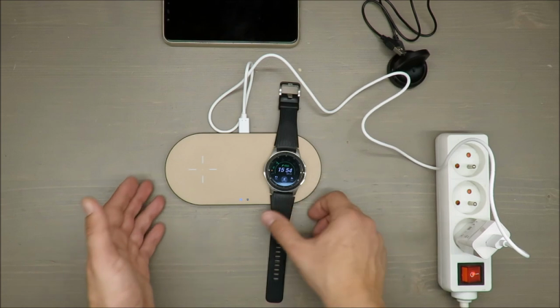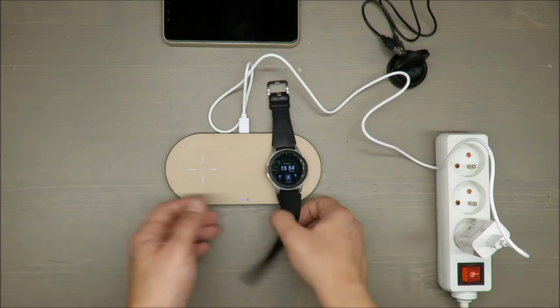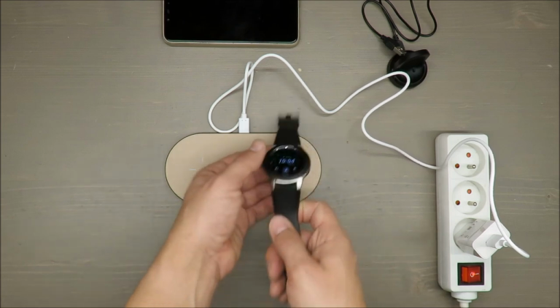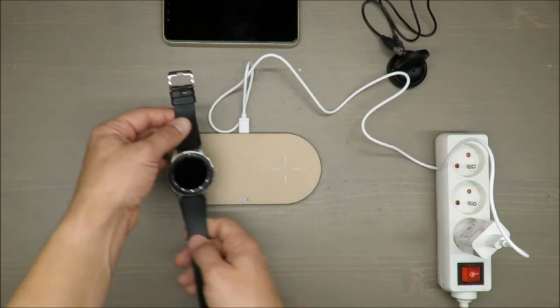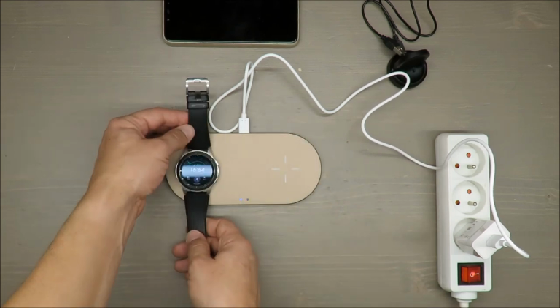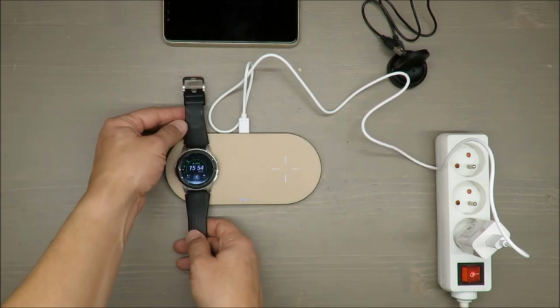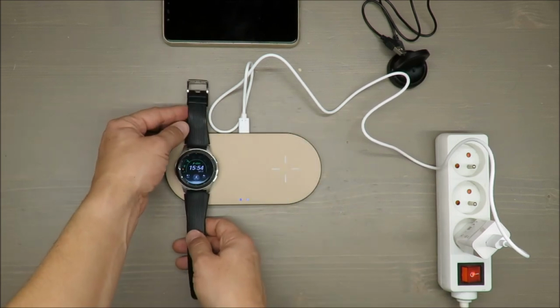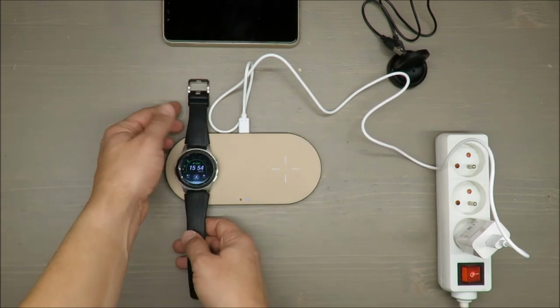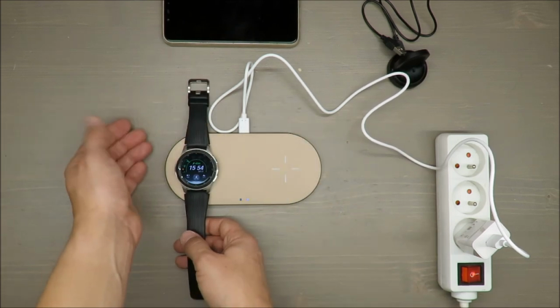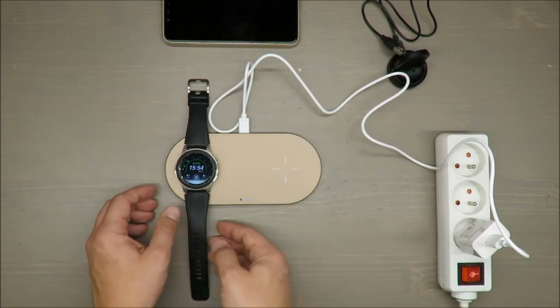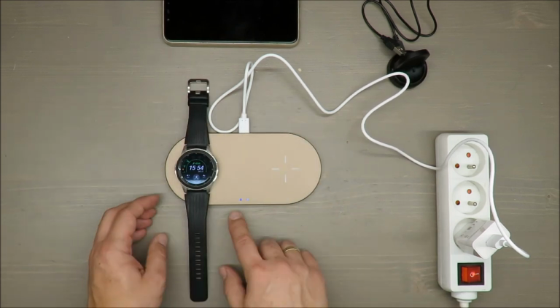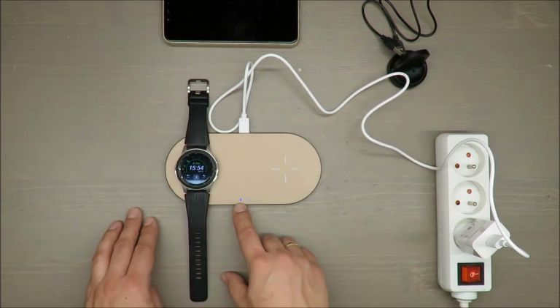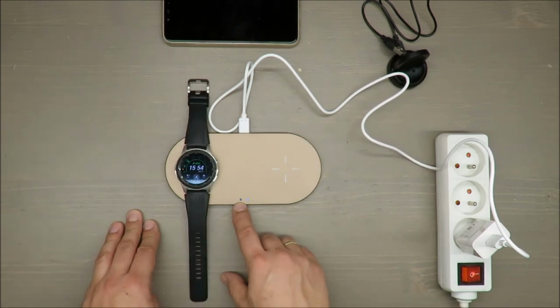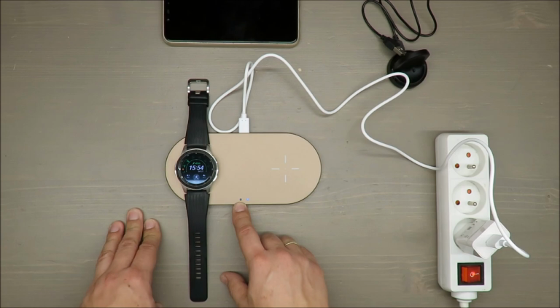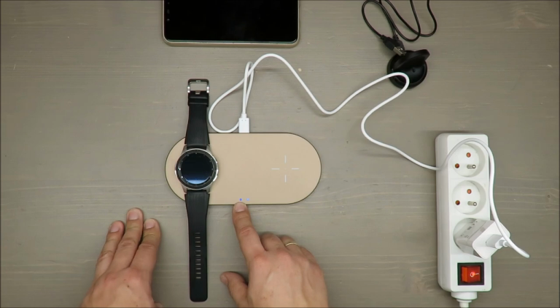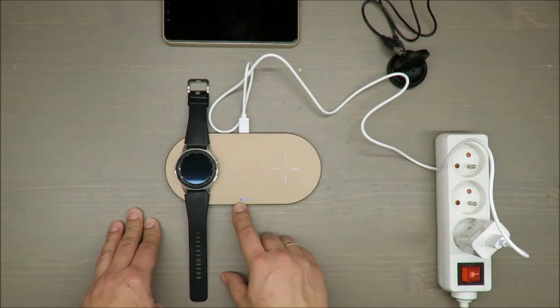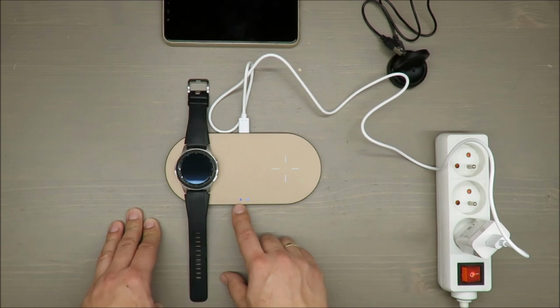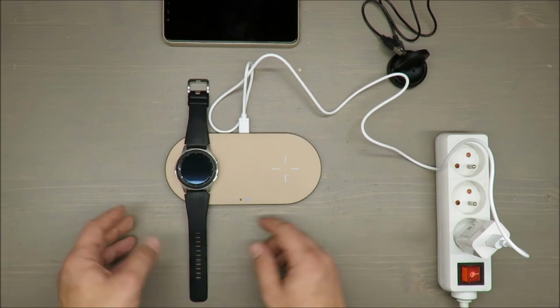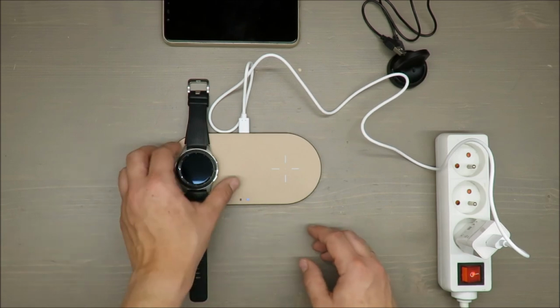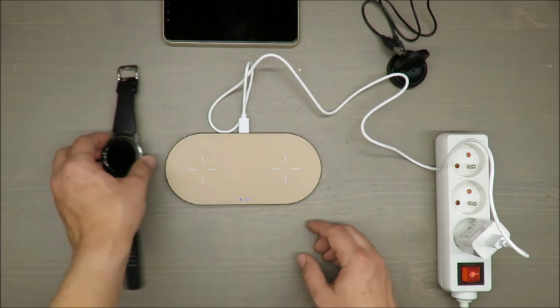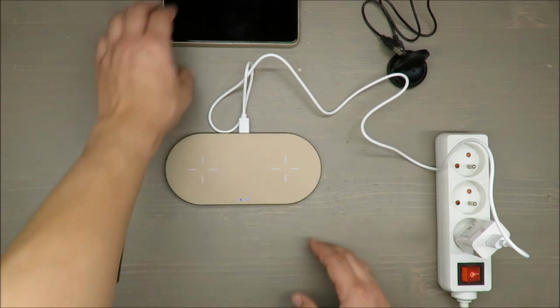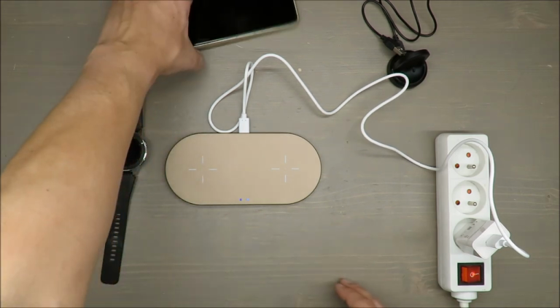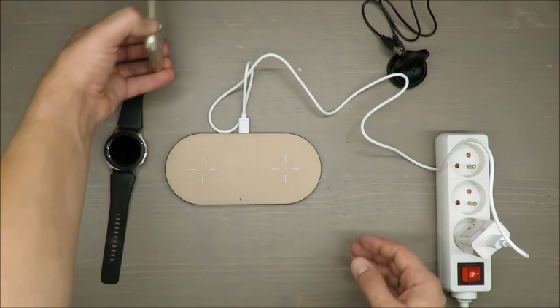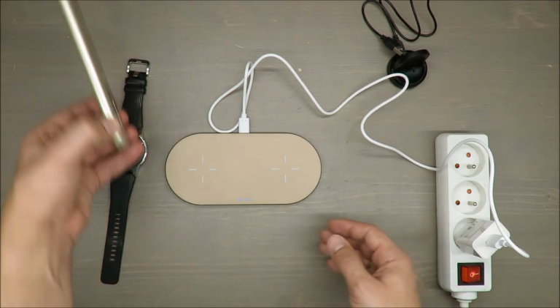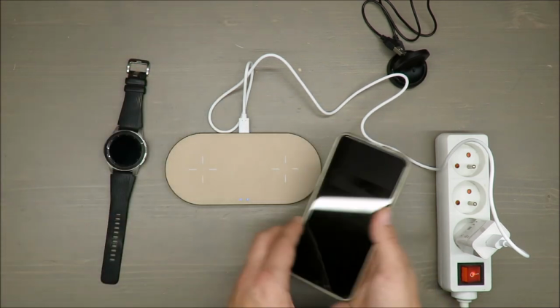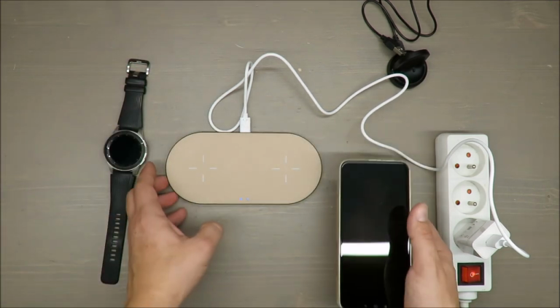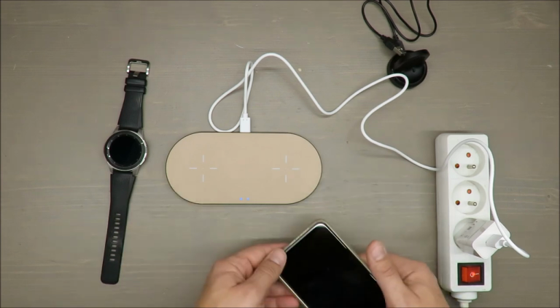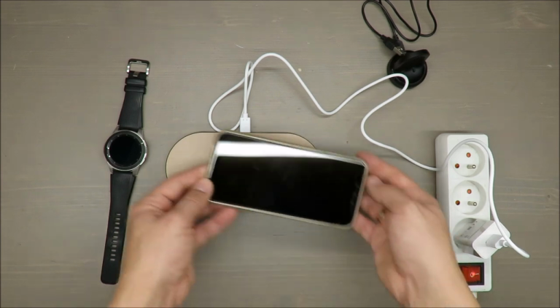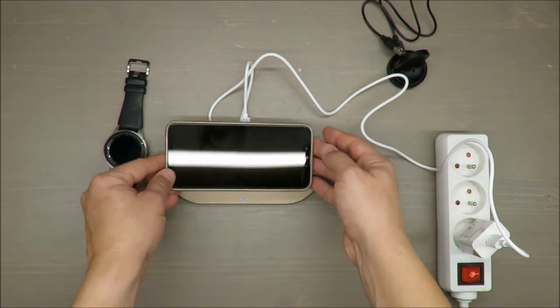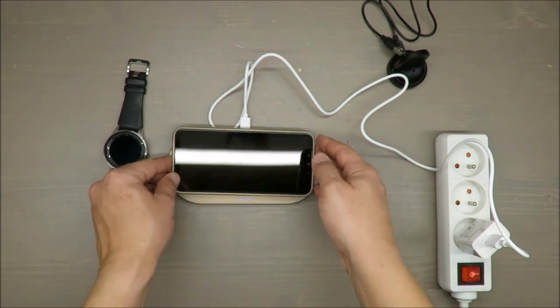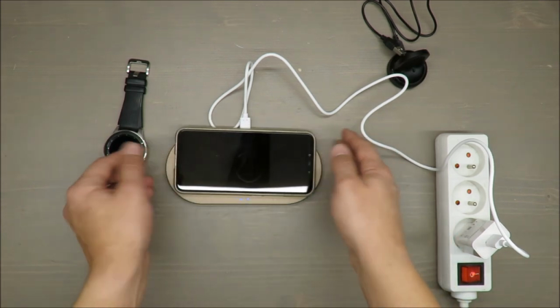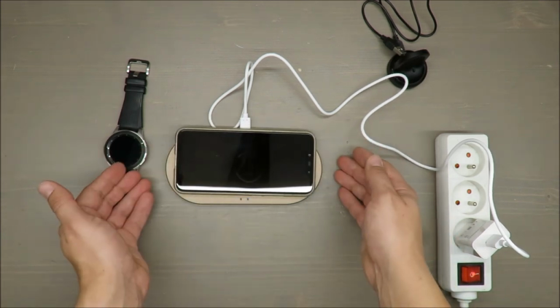It's failing to charge my watch. It's trying to connect but failing. Let me check how it would react with a regular smartphone without such issues.